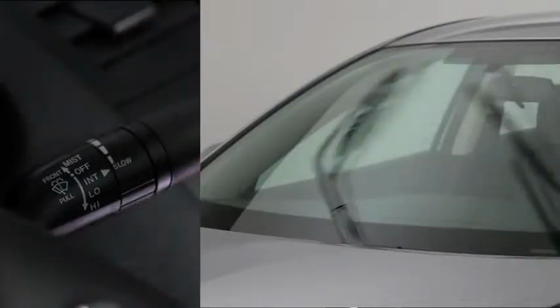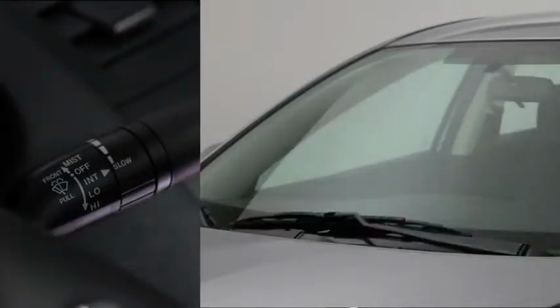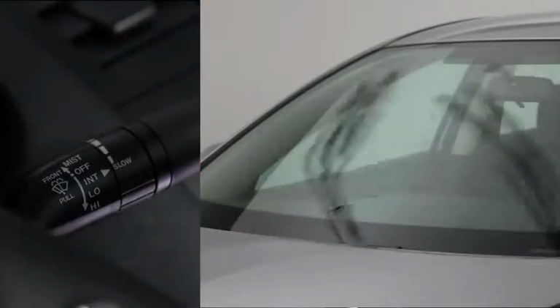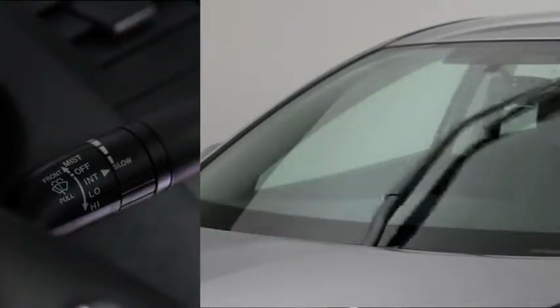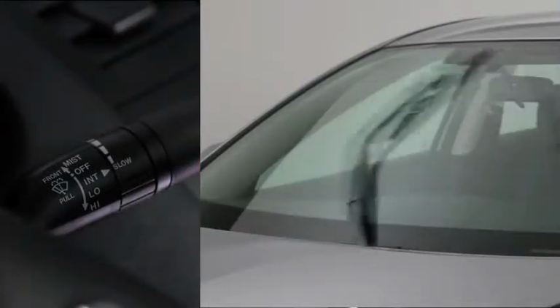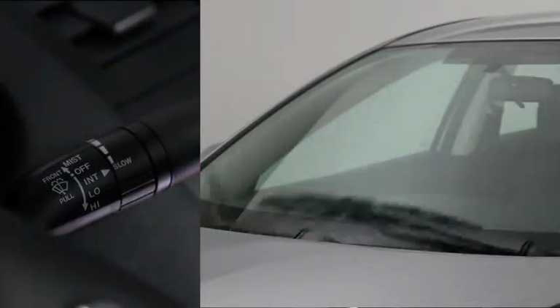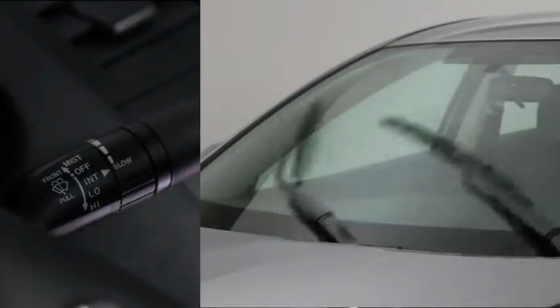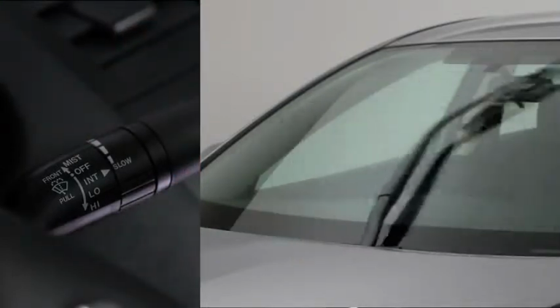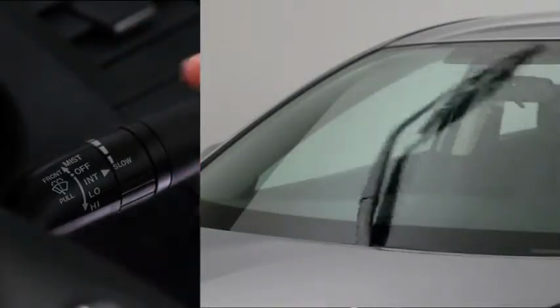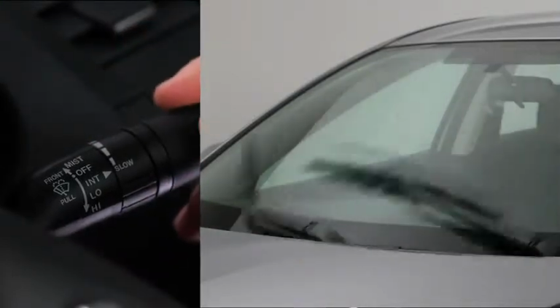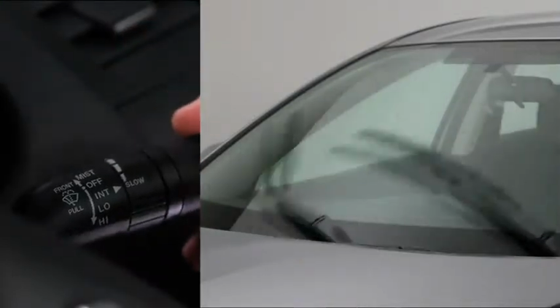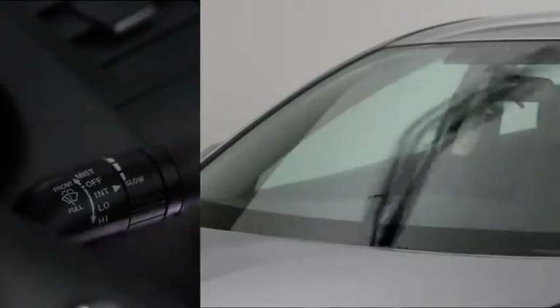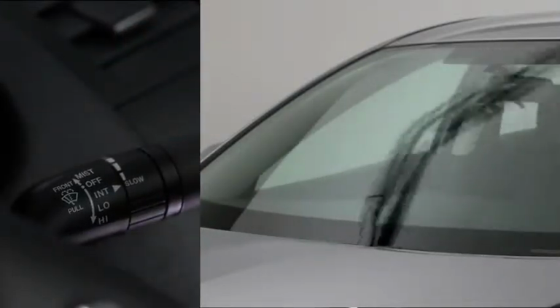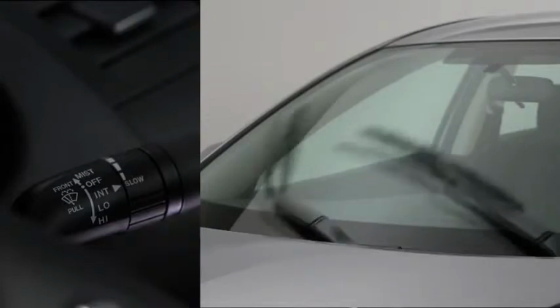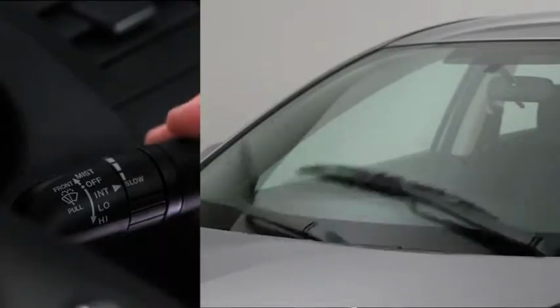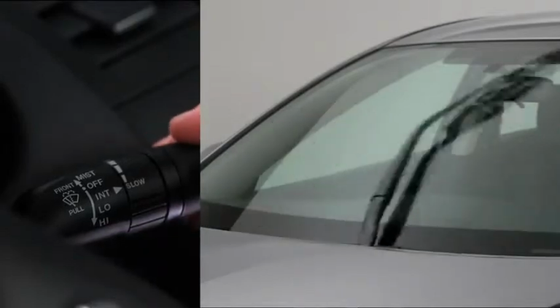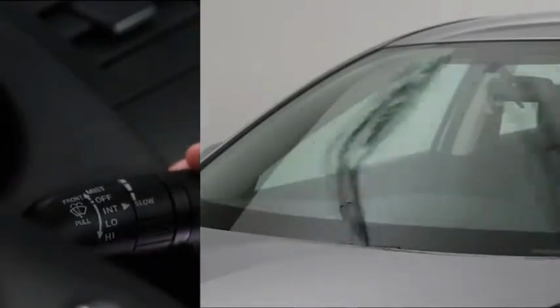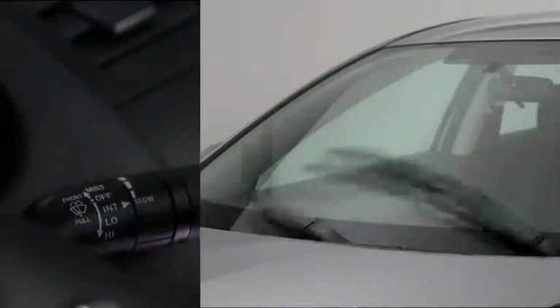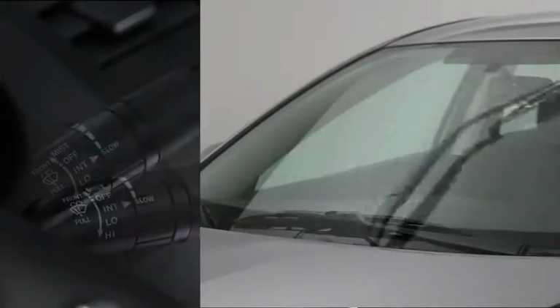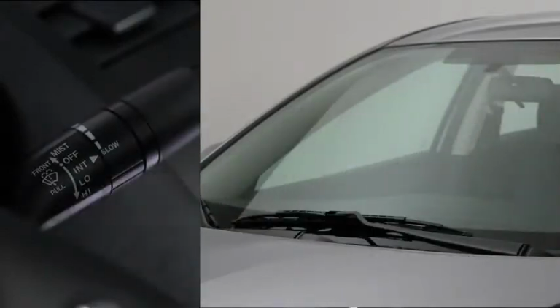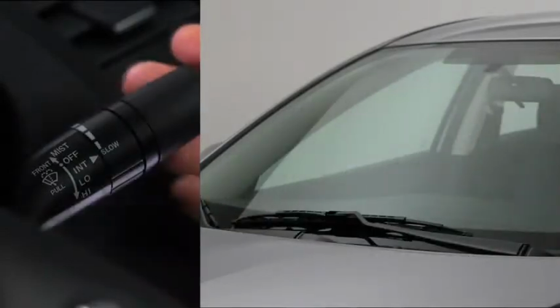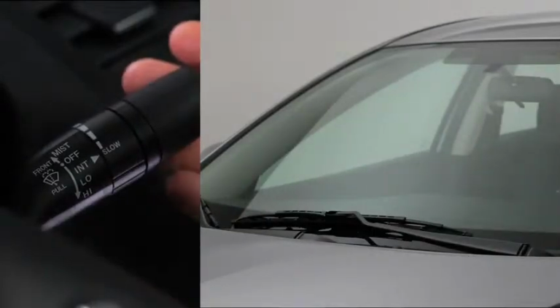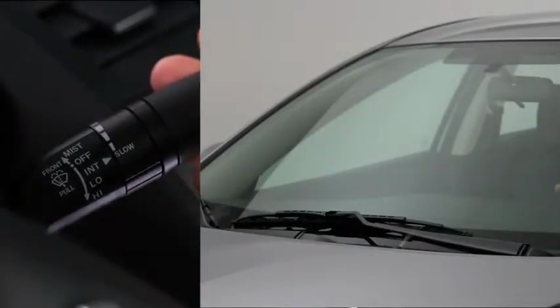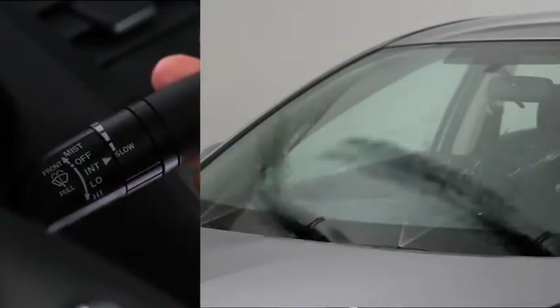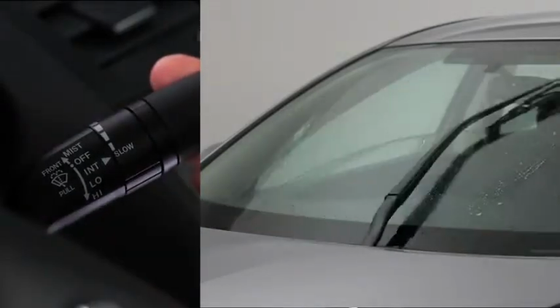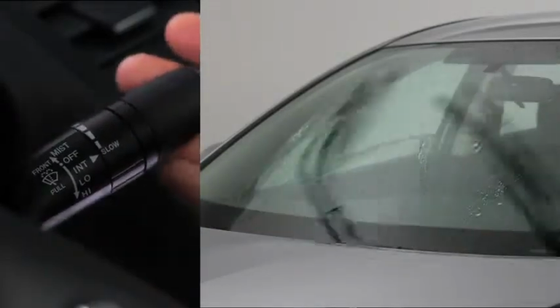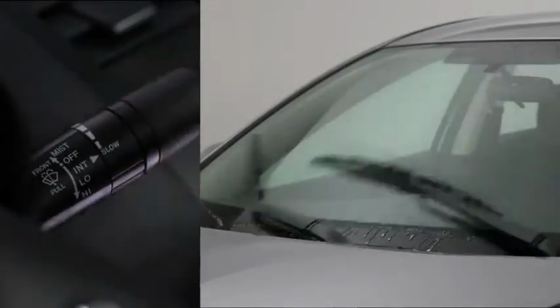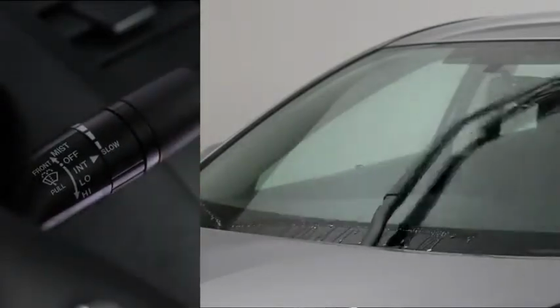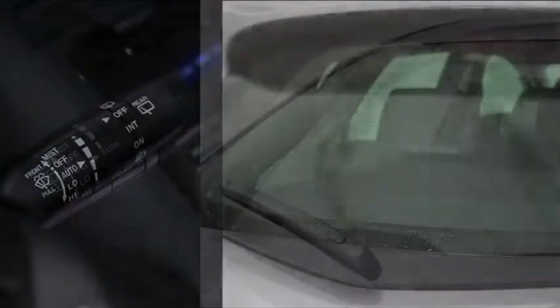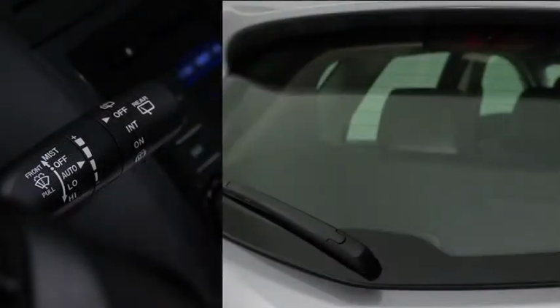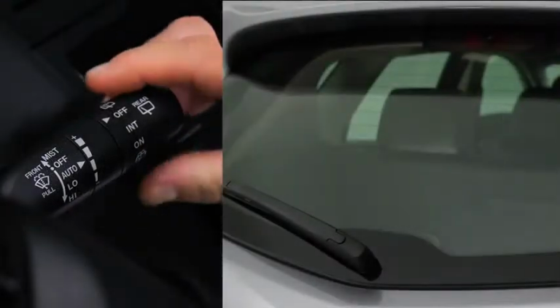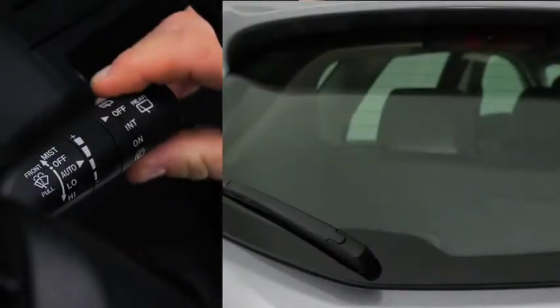For full-time low or high-speed wiping, pull the lever down to the low or high position. To spray washer fluid, pull the lever toward you. For the rear window wiper,